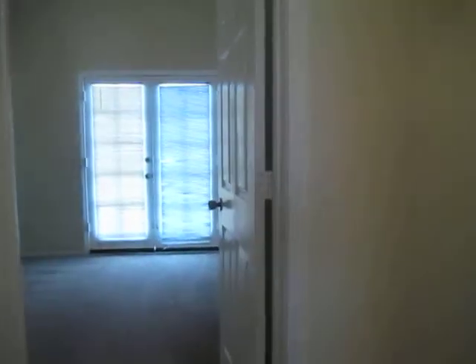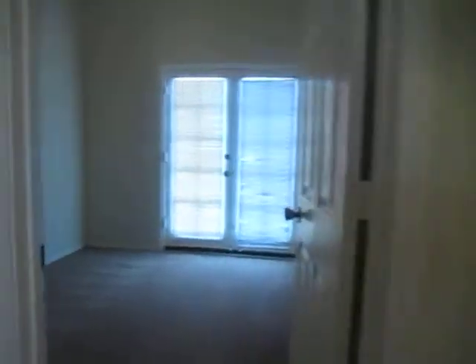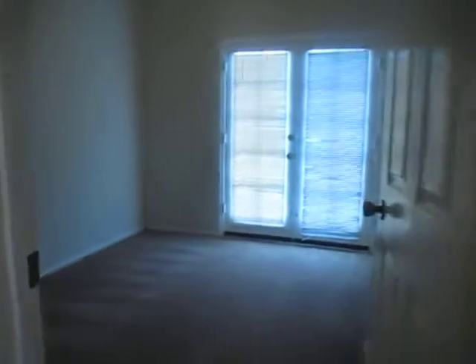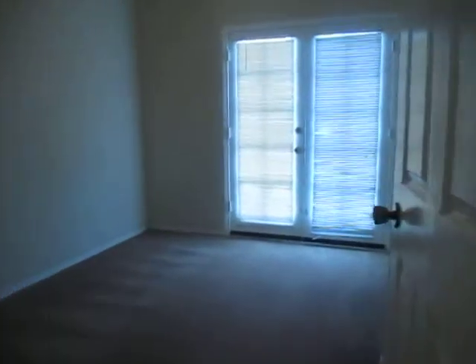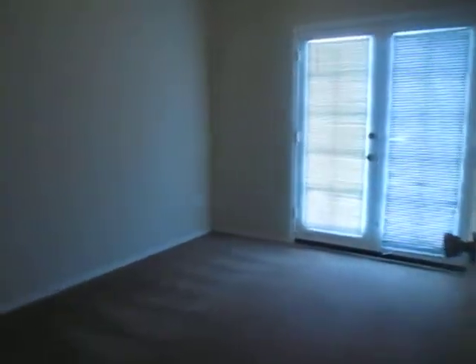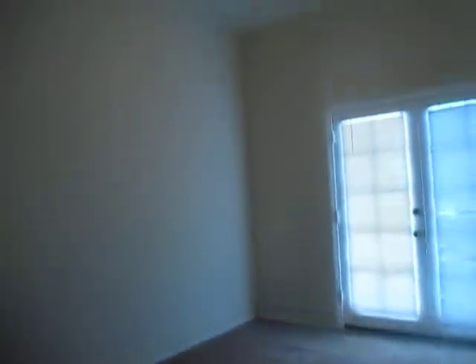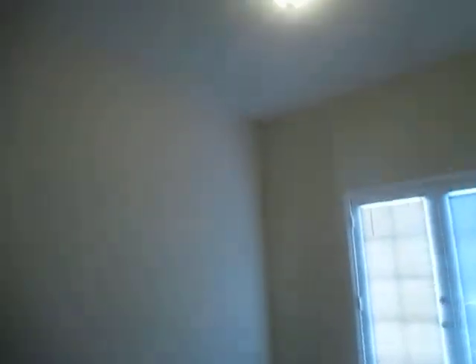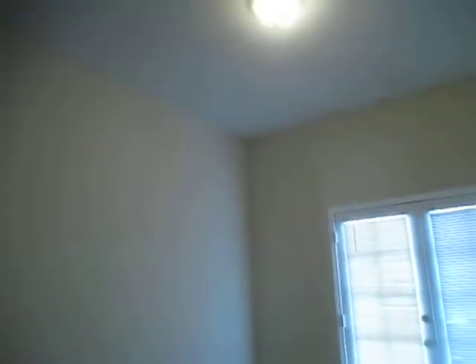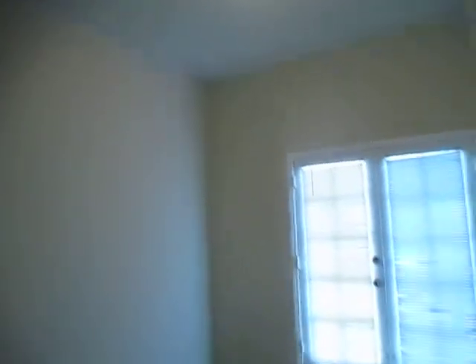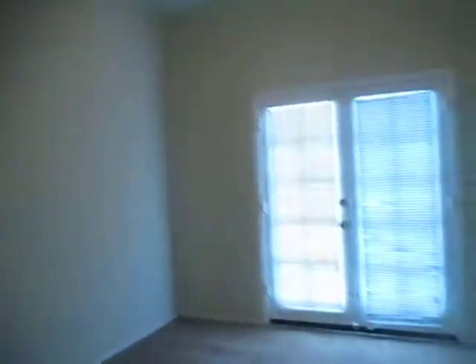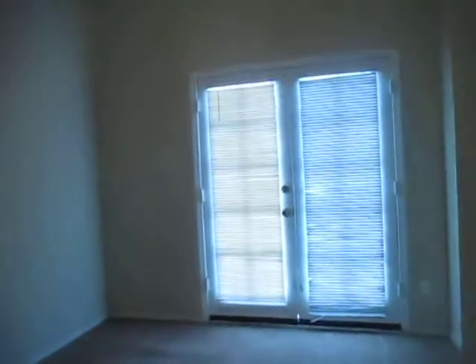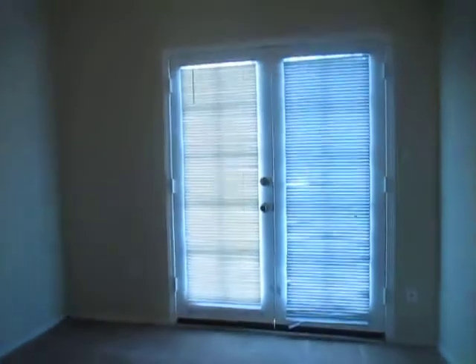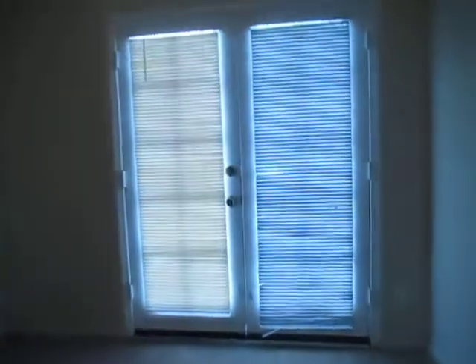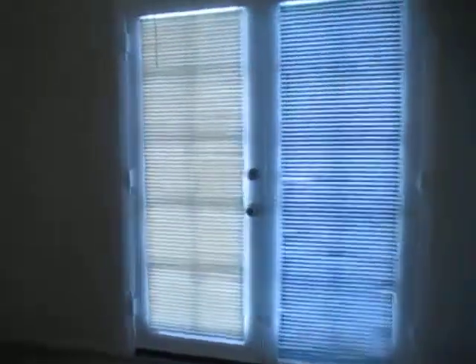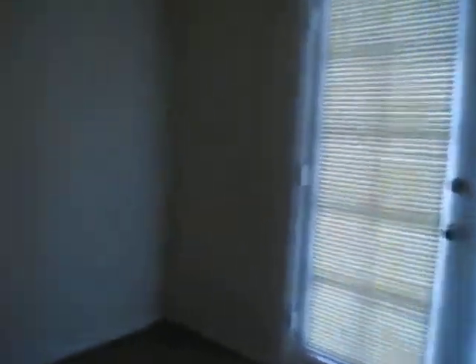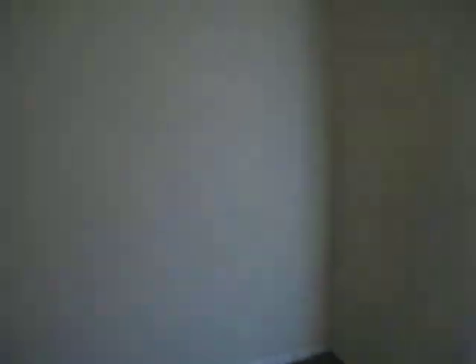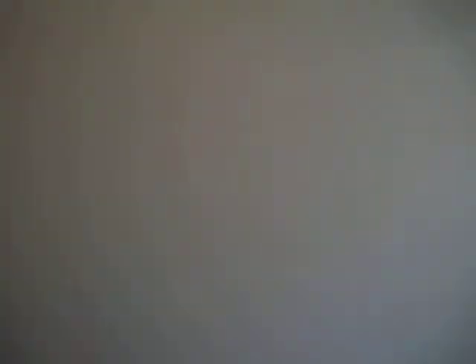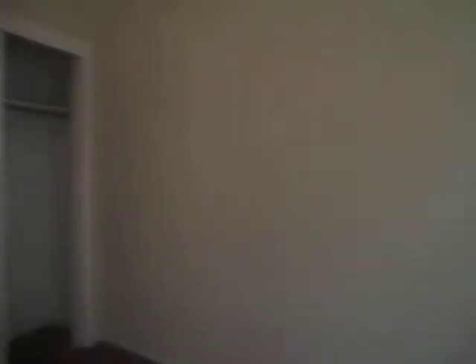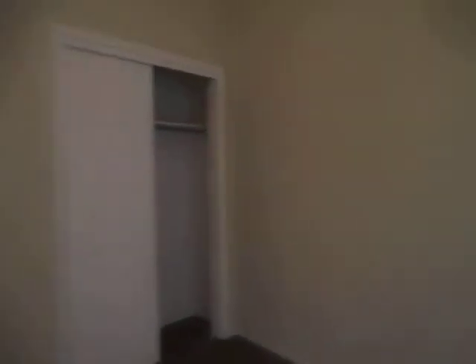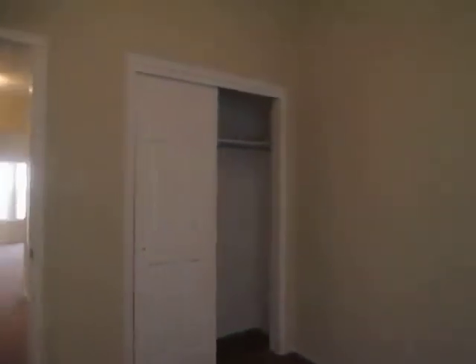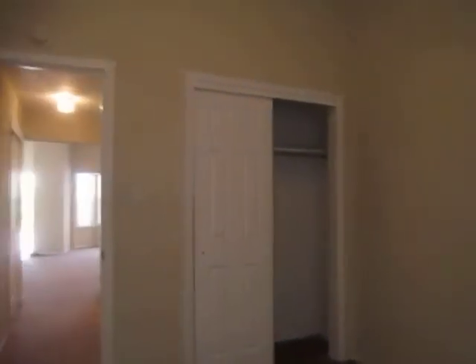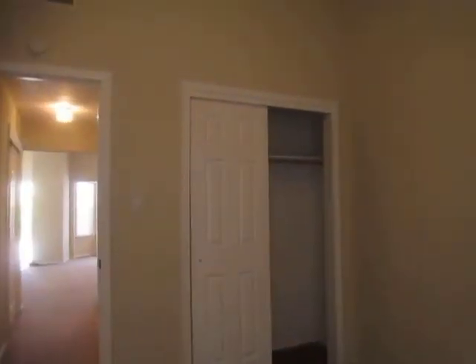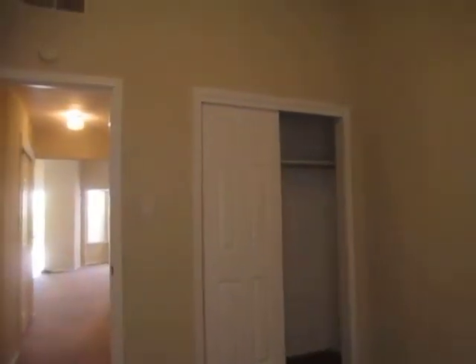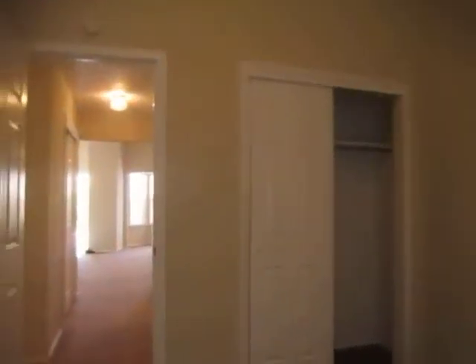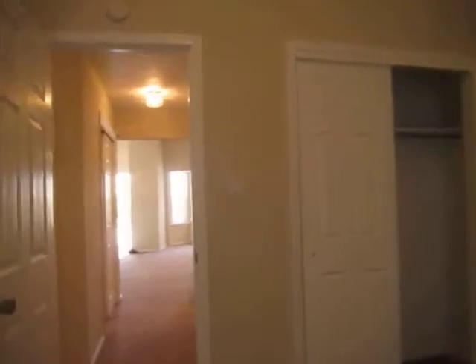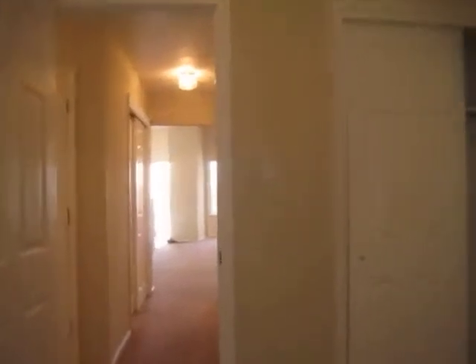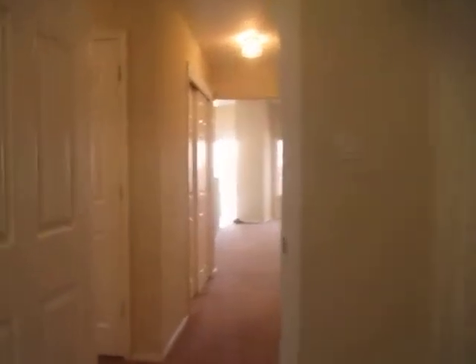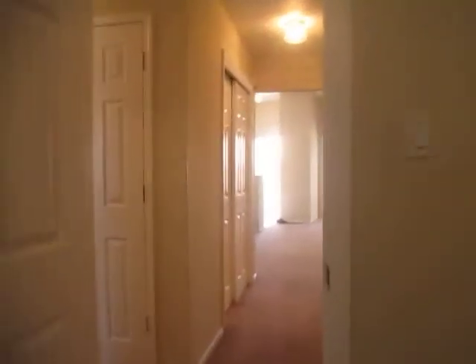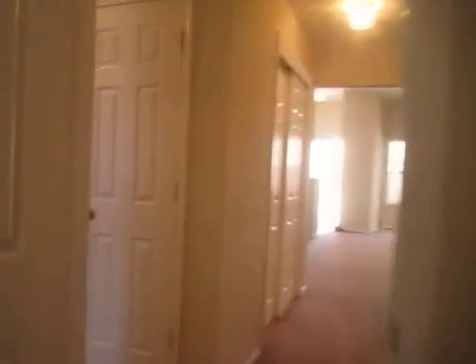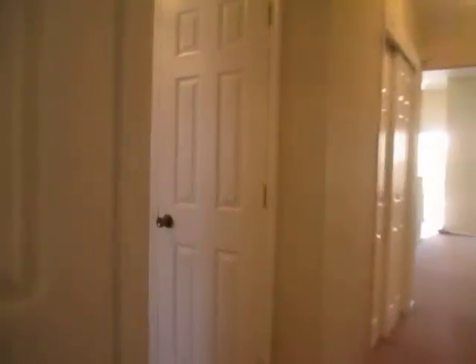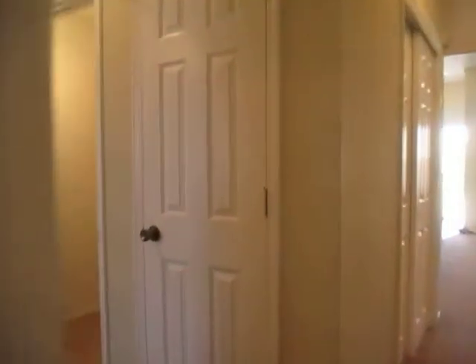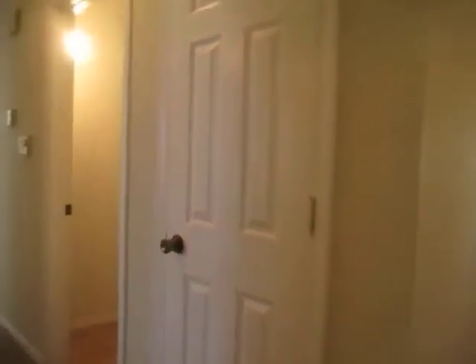Over here is going to be our first bedroom and it does have bay doors leading out to the back deck, which we will go out to in just a moment. There's the closet. And this is another hall closet.